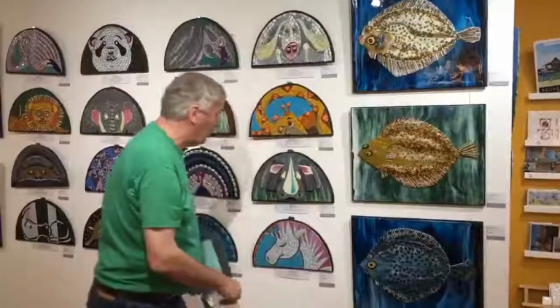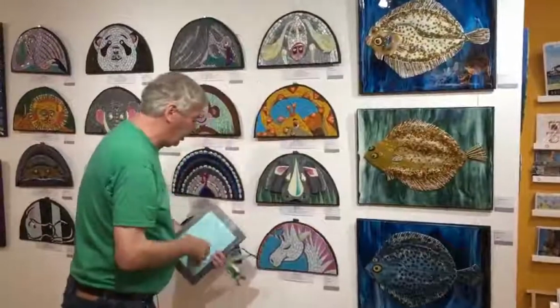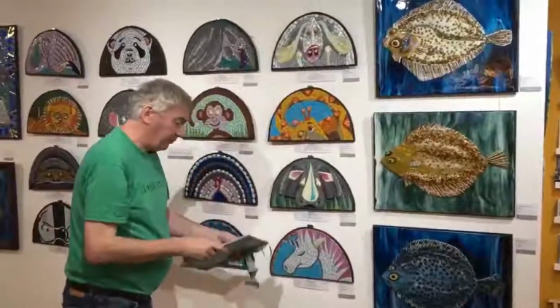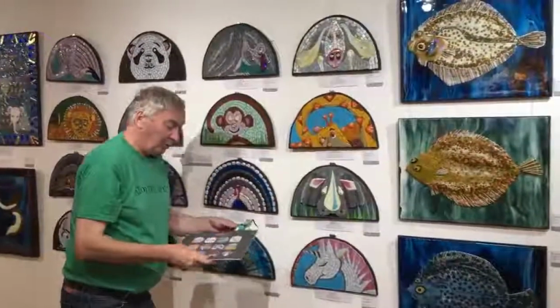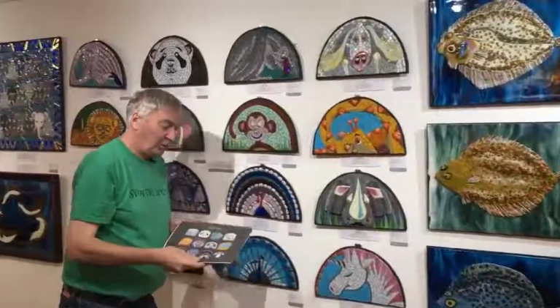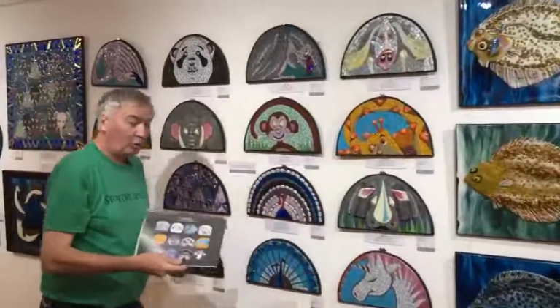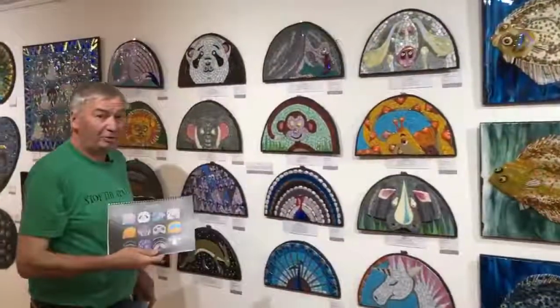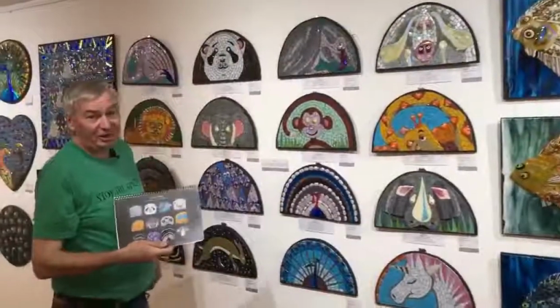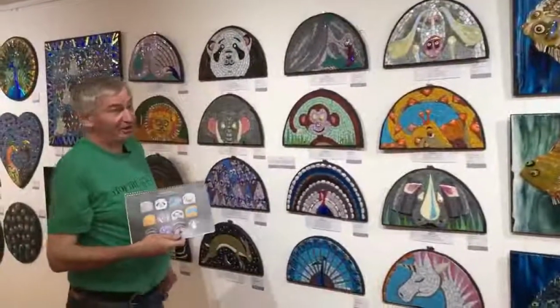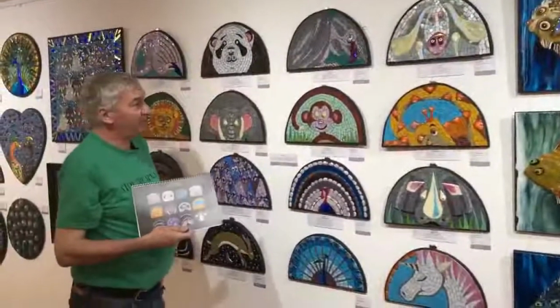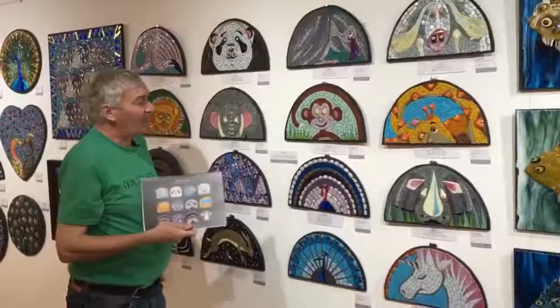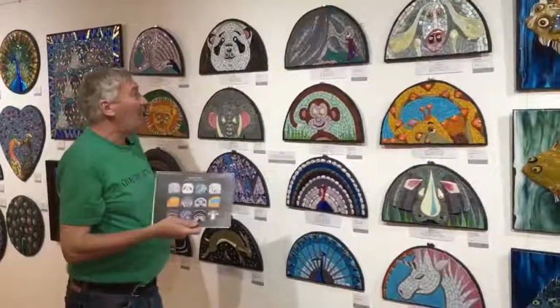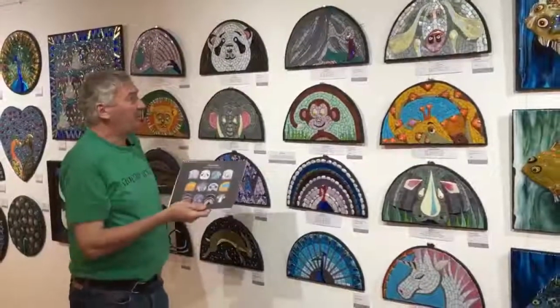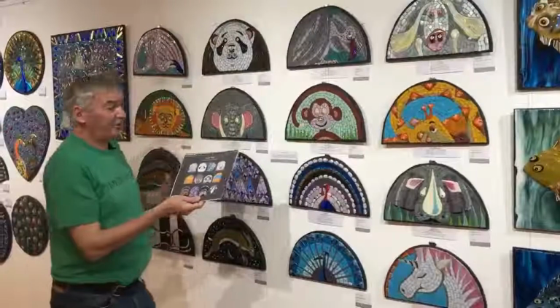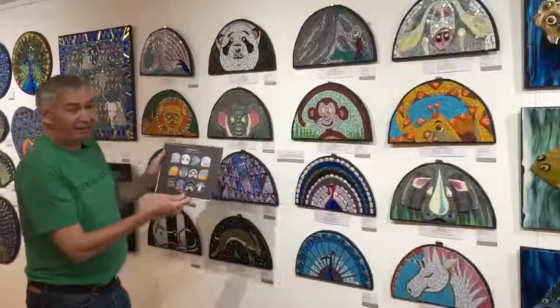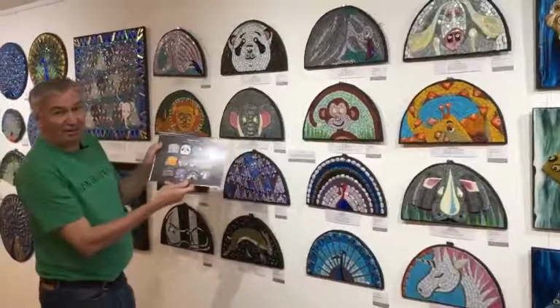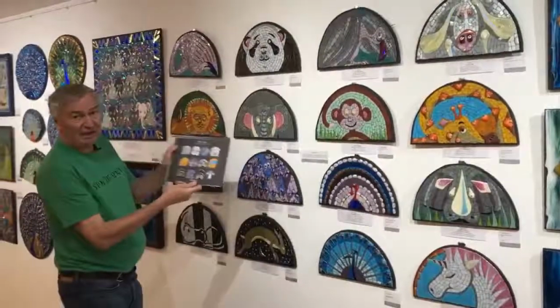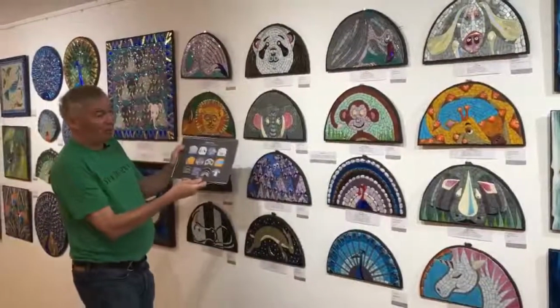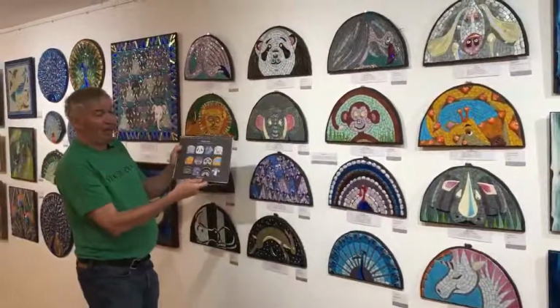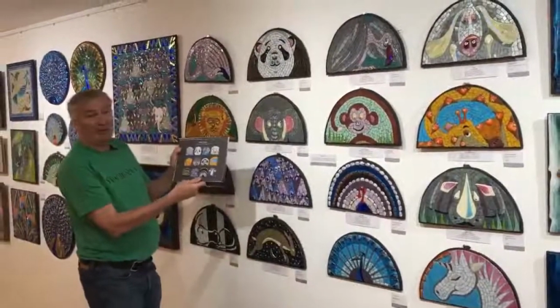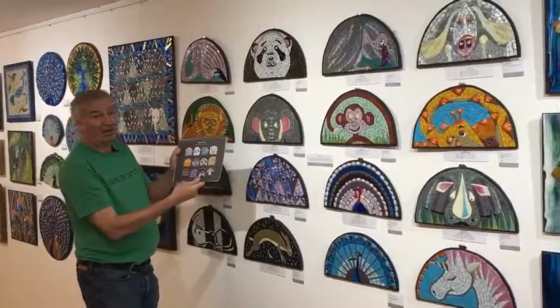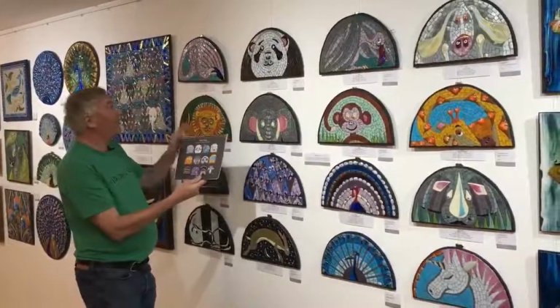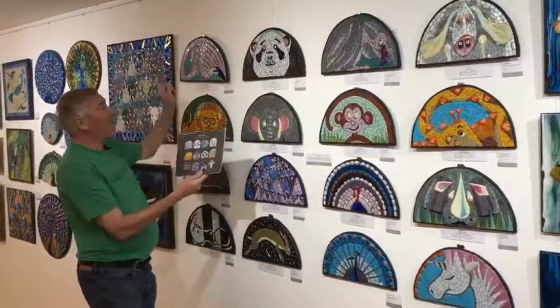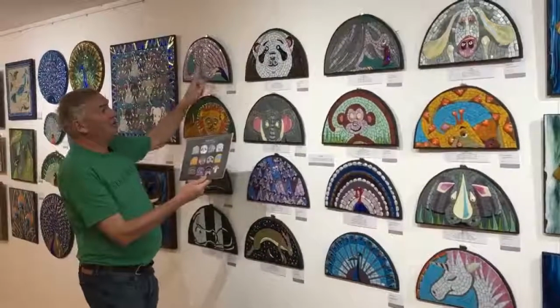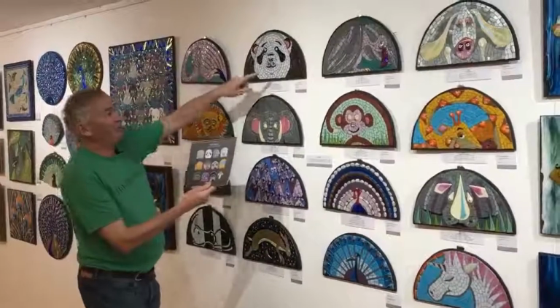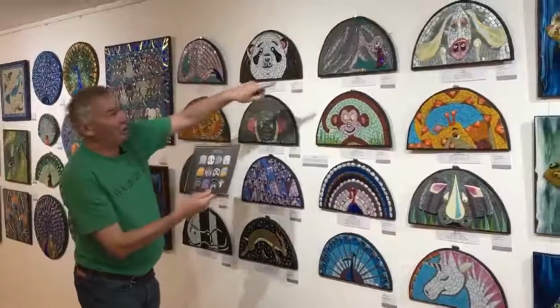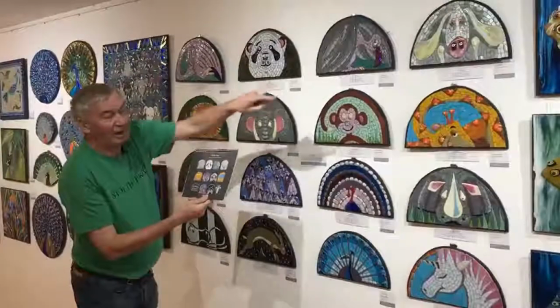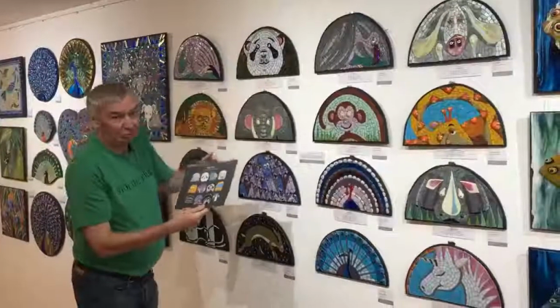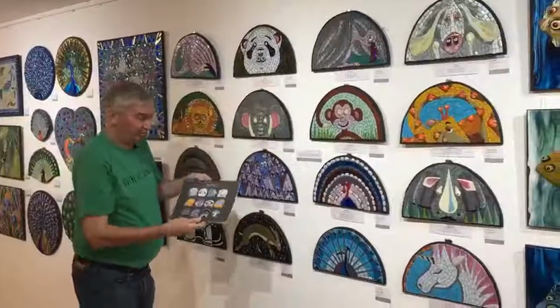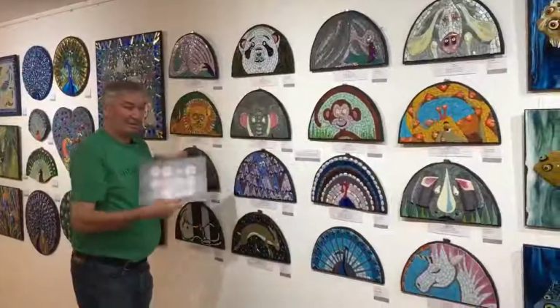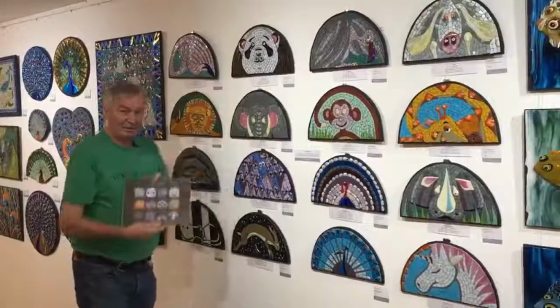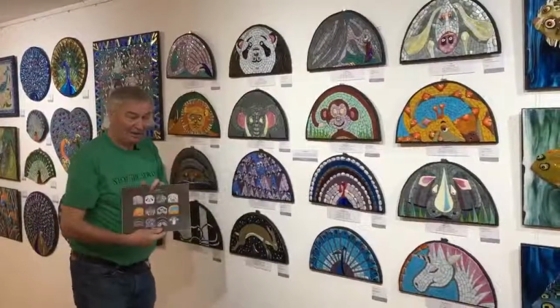Moving on, we've got all of the Cheeky Beasts, and what I've done is displayed them in the same order that they appear in the calendar — January, February, March, April. So that makes sense.